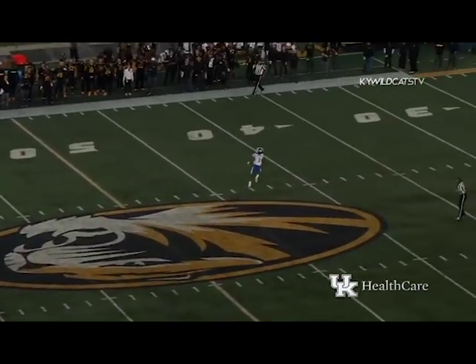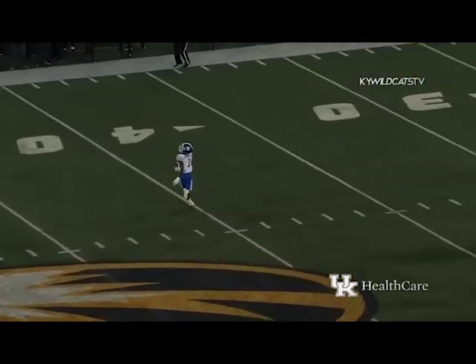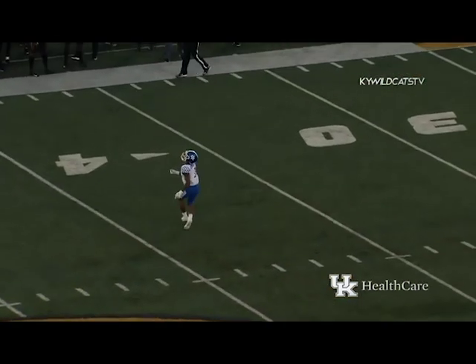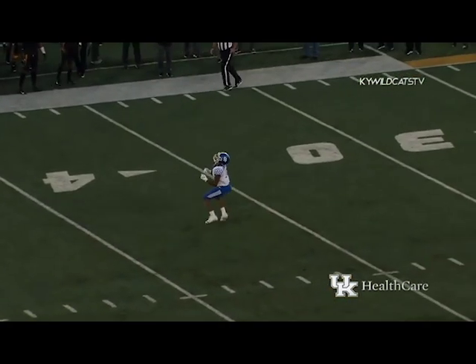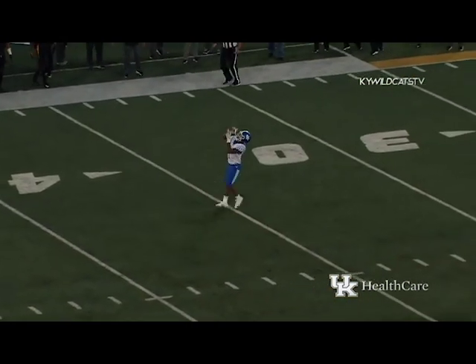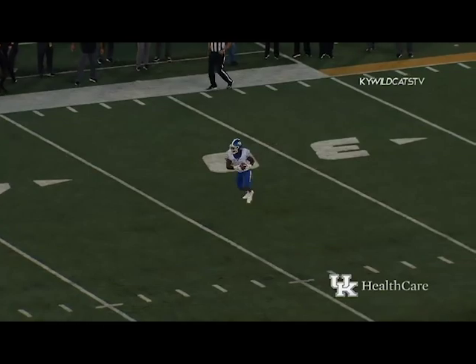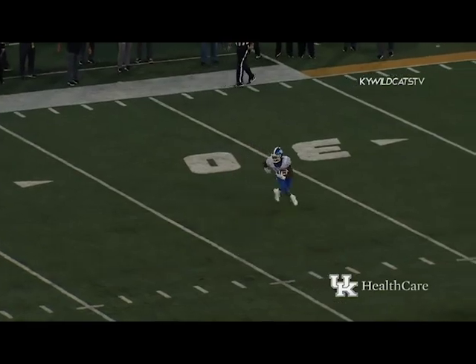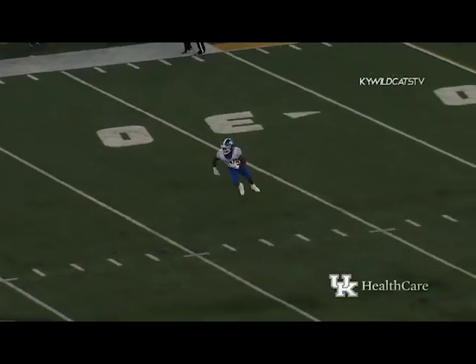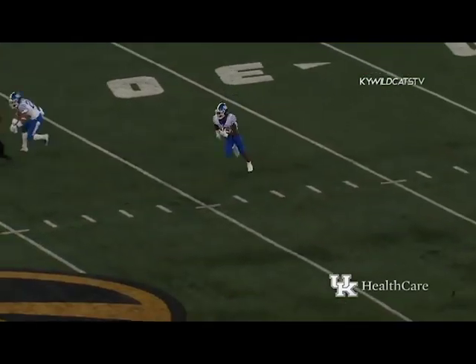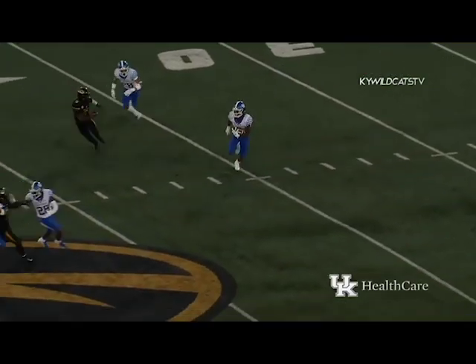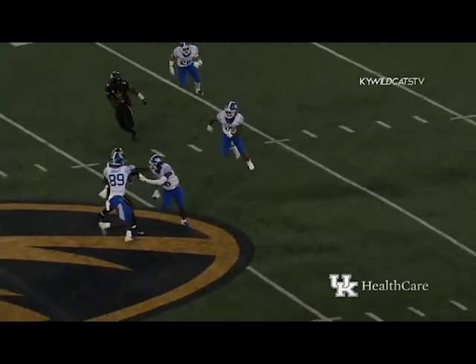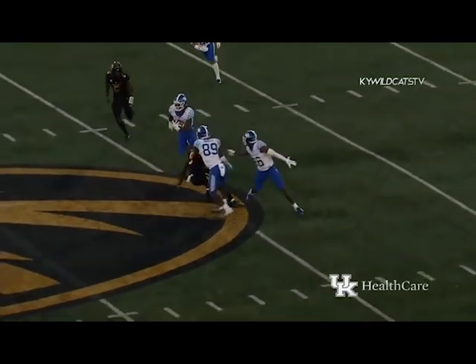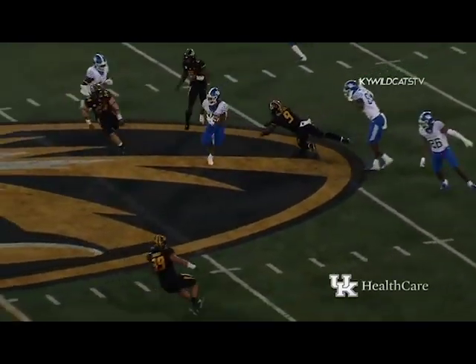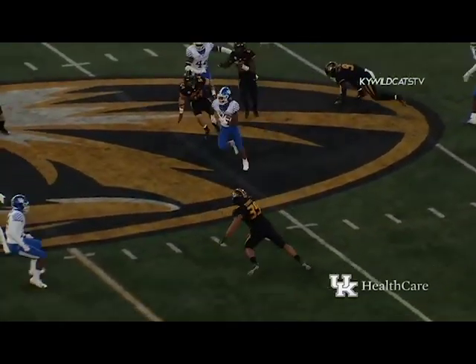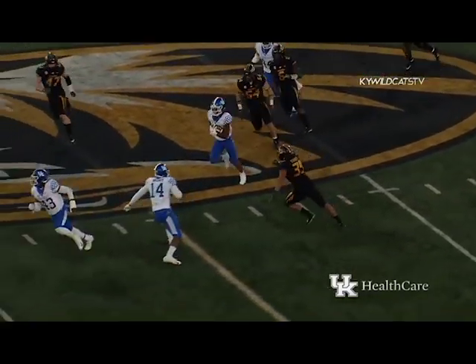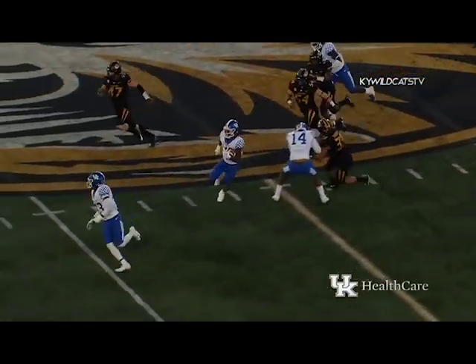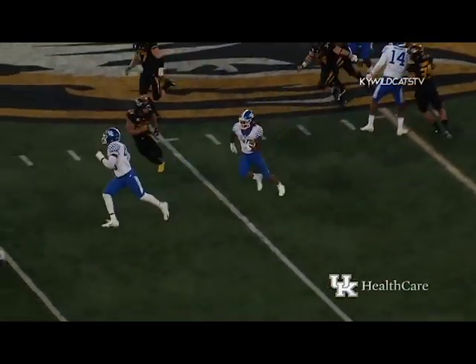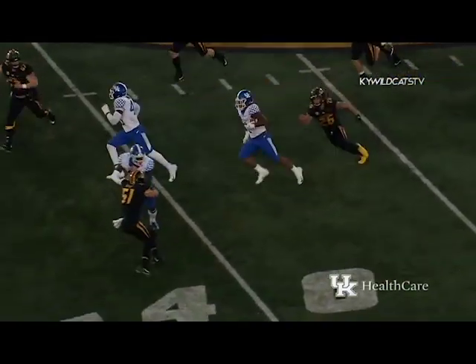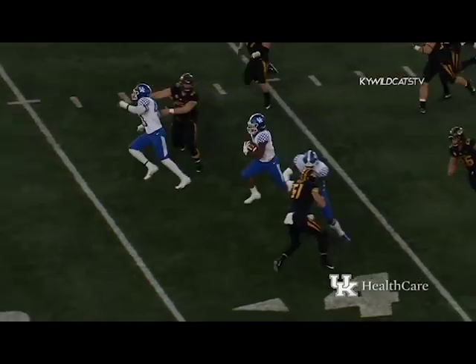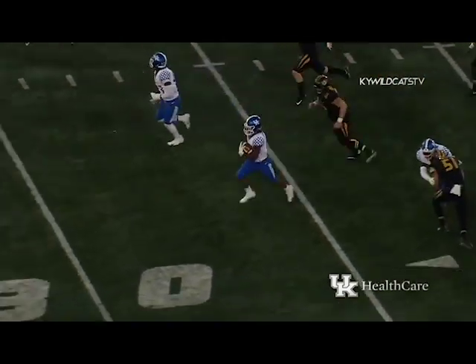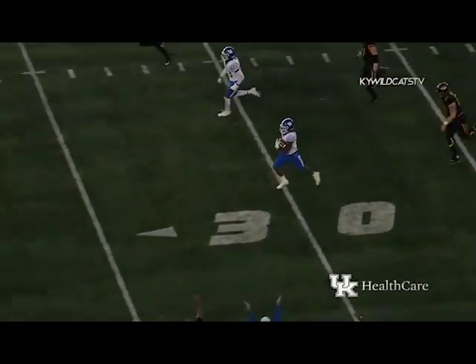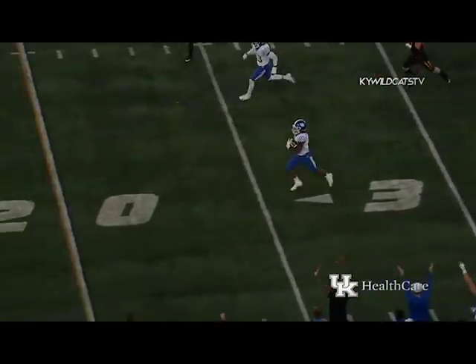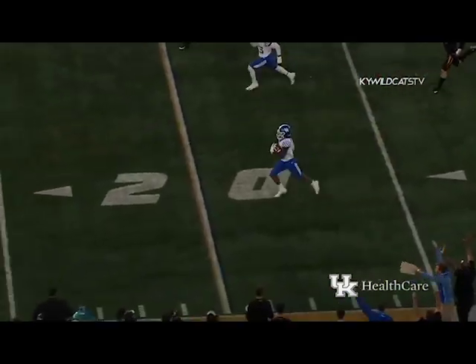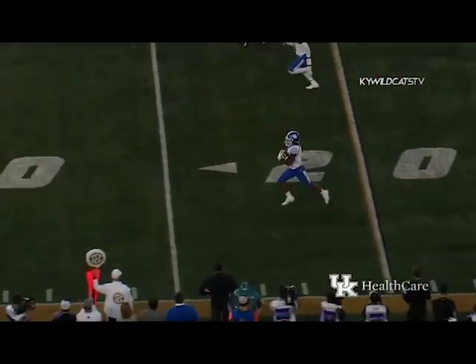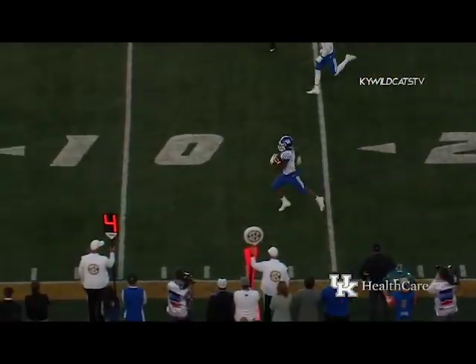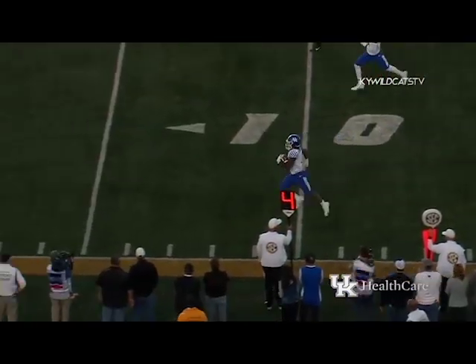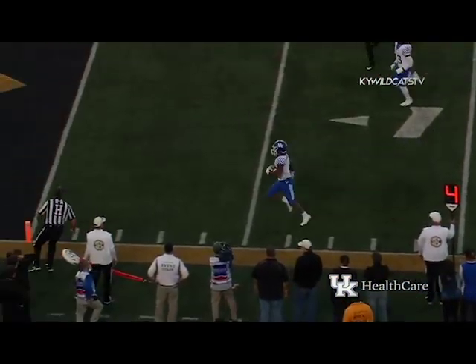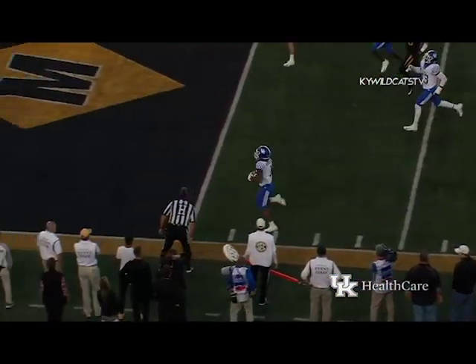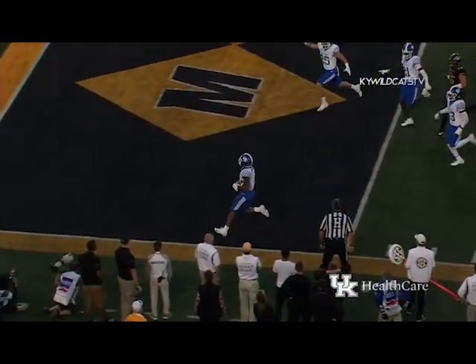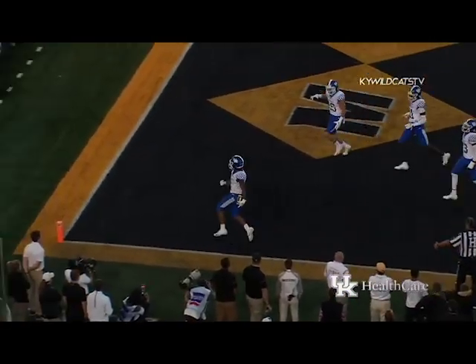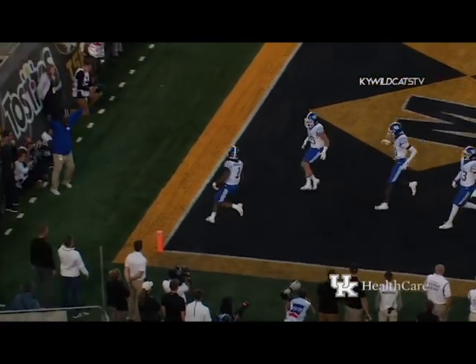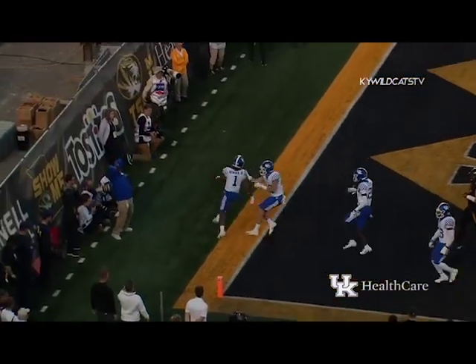Long punt — Bowden's back deep, he'll gather it in at the 33, sprints up across the 45, across the 50, heading to the far side at the 40 — look out — he's across the 20, he's across the 10 — touchdown Kentucky! New life for the Wildcats!